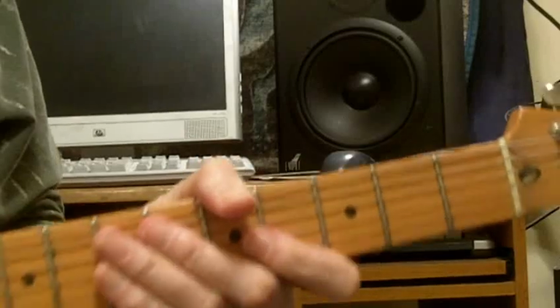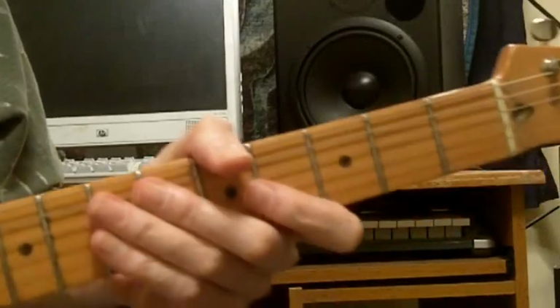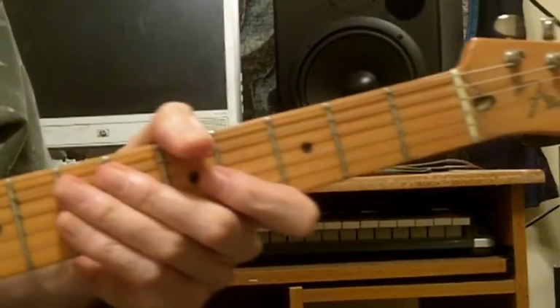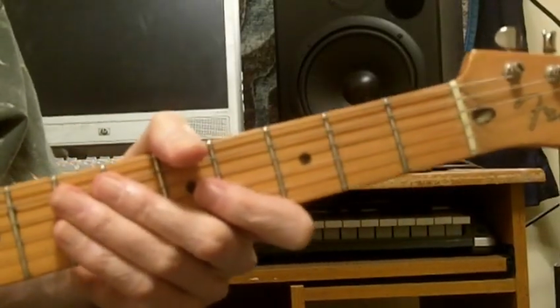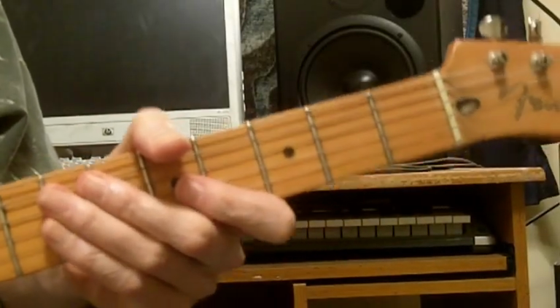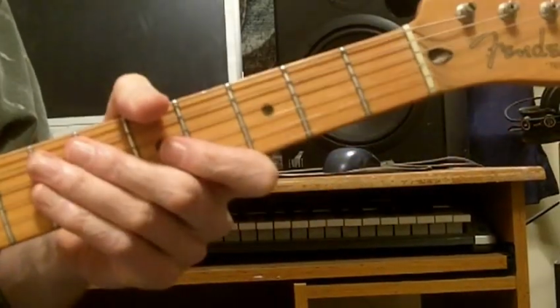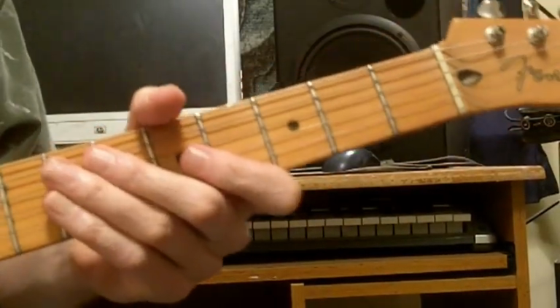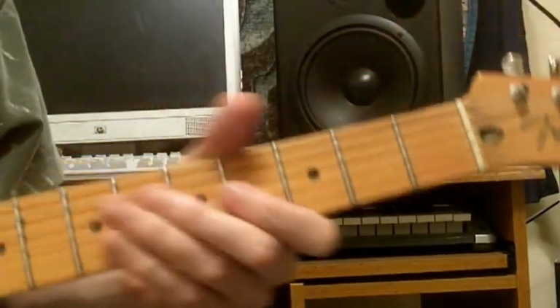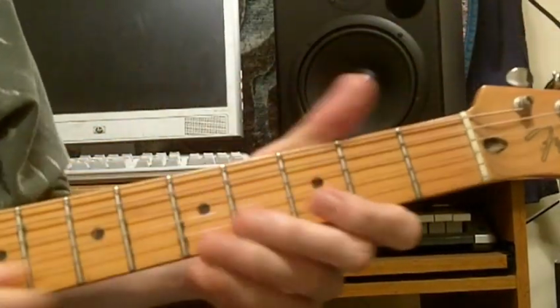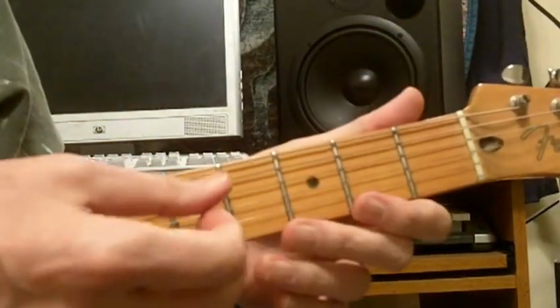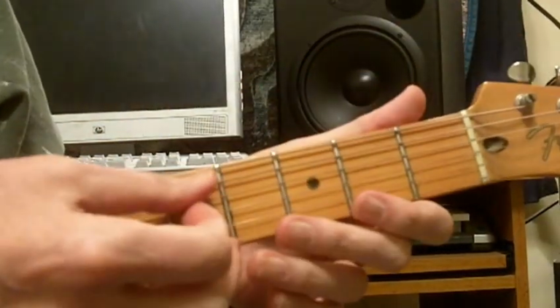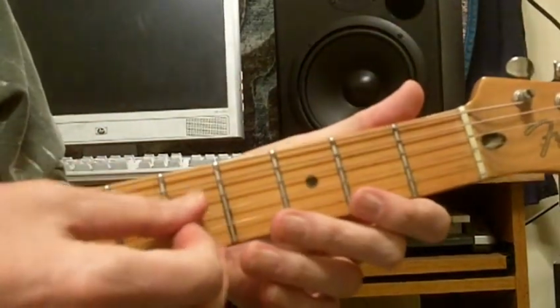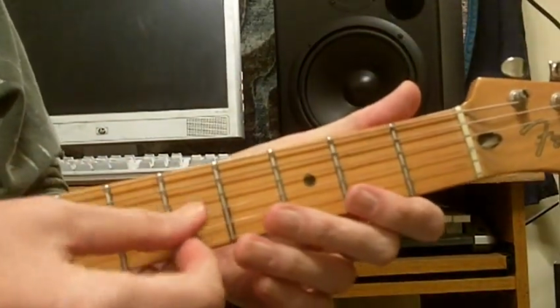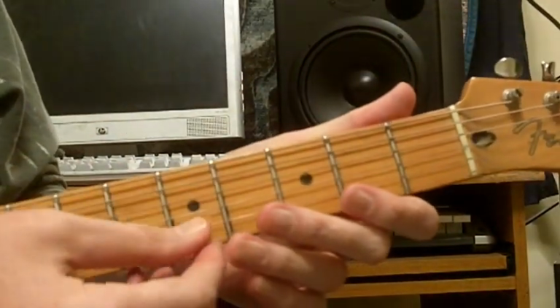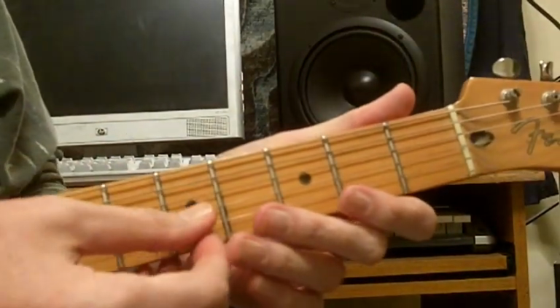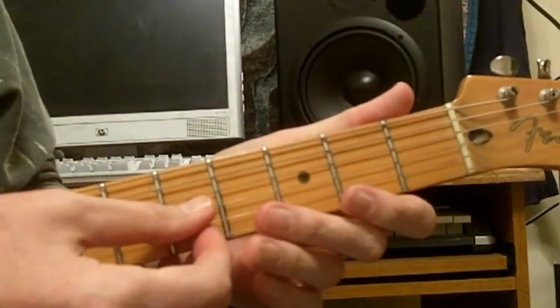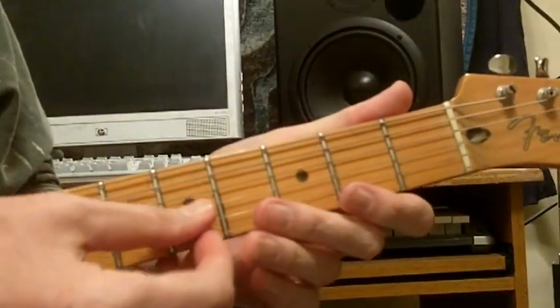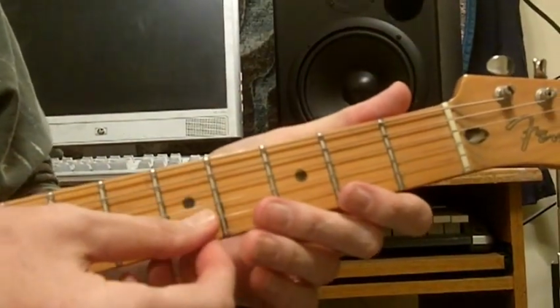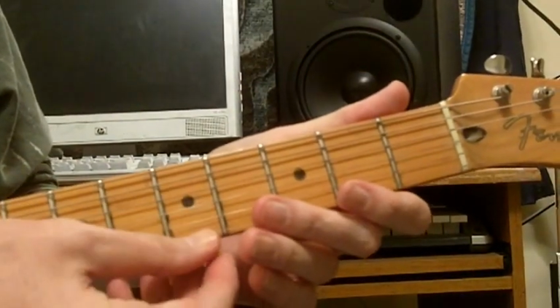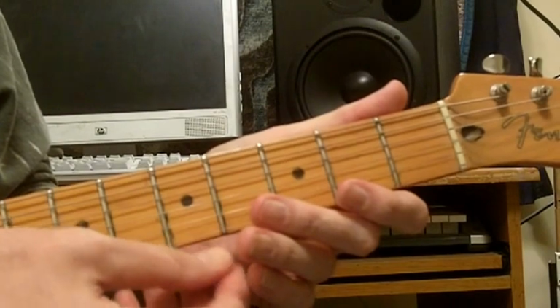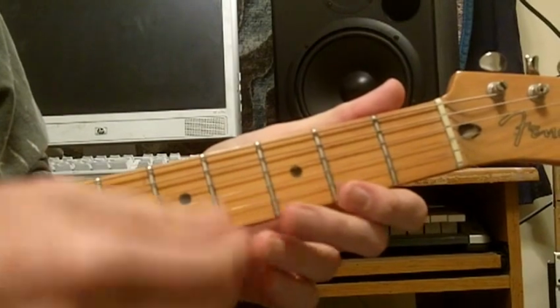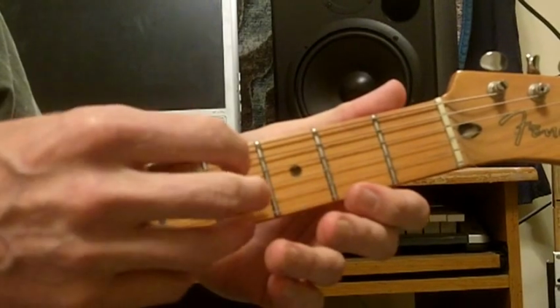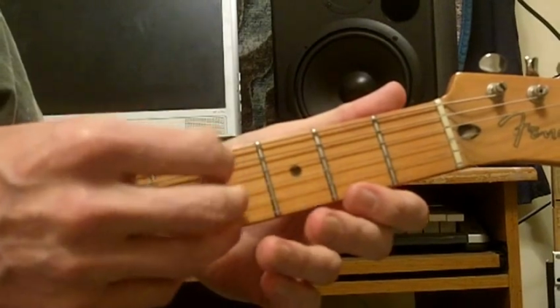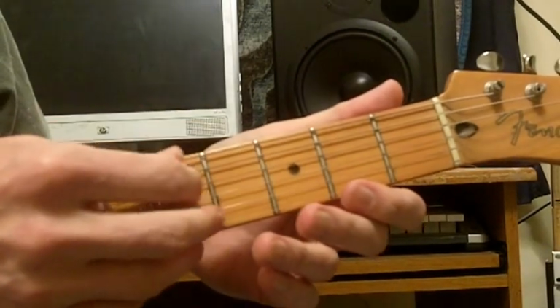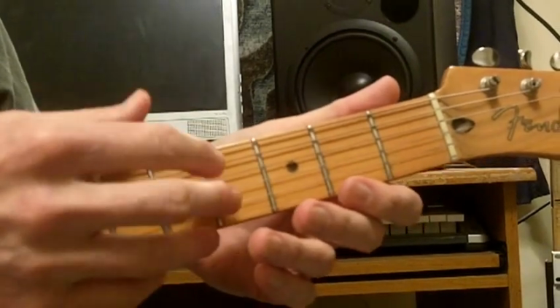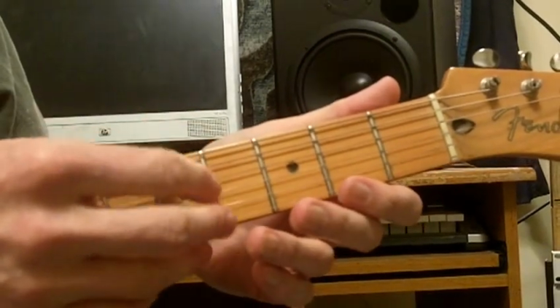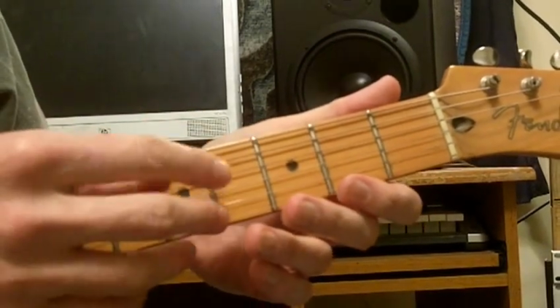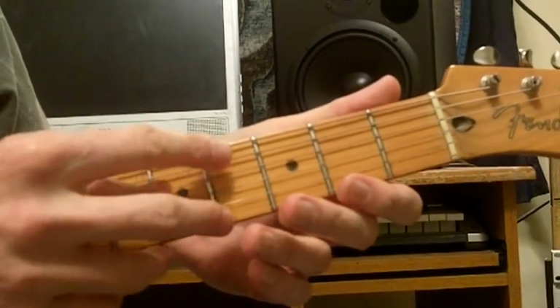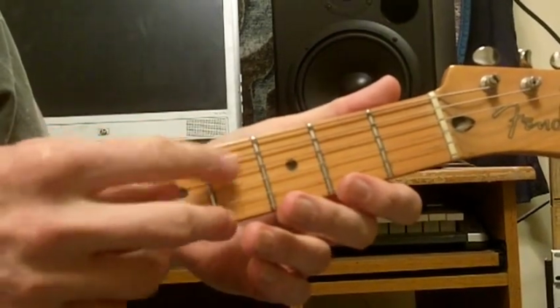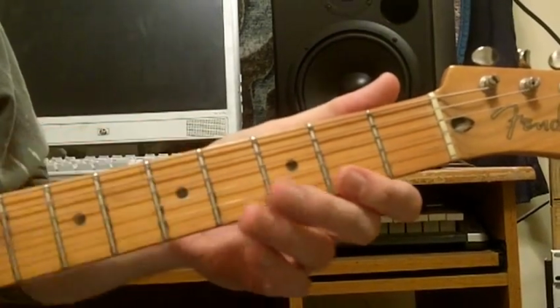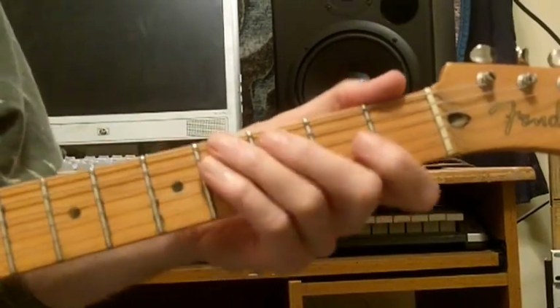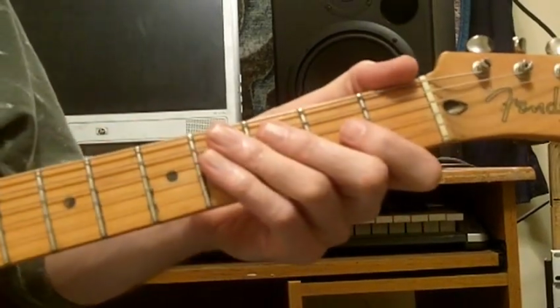All the action on this tune takes place on the A and the D string. No G, no B, no E, no bottom E. A and the D string.